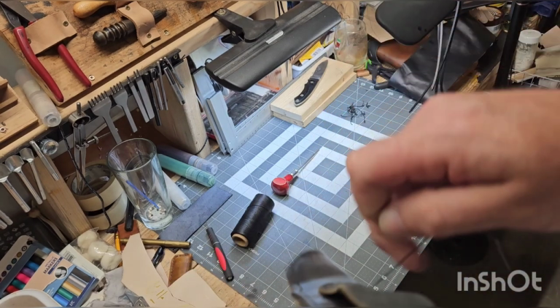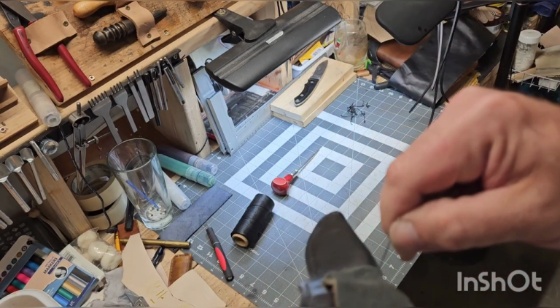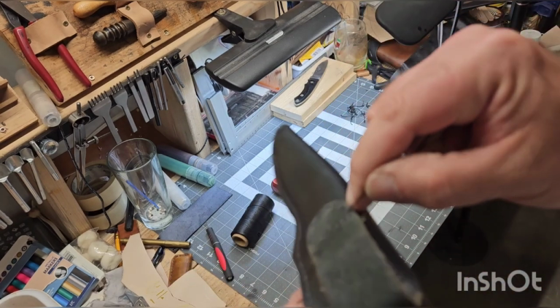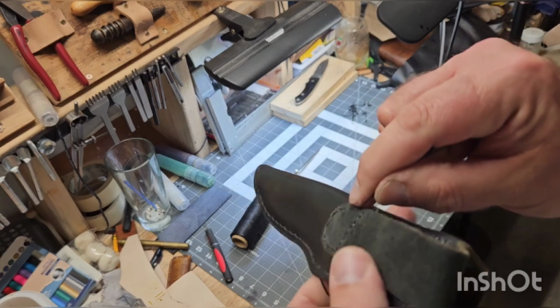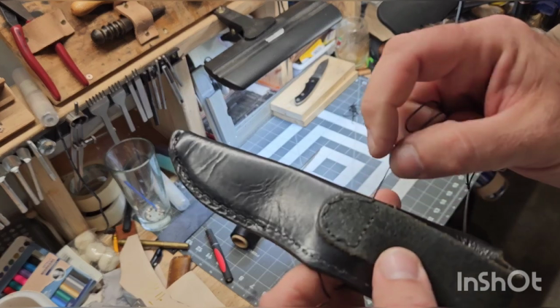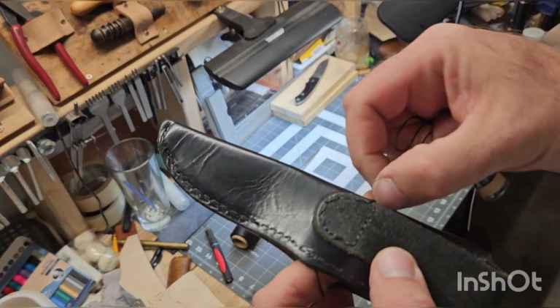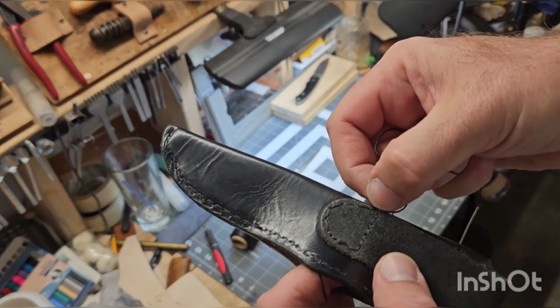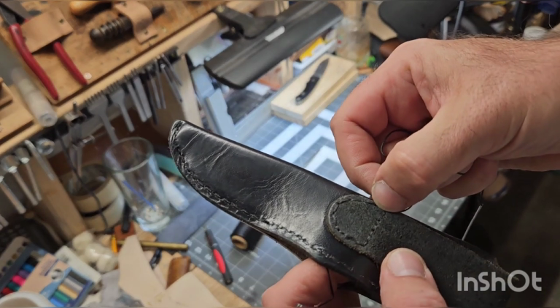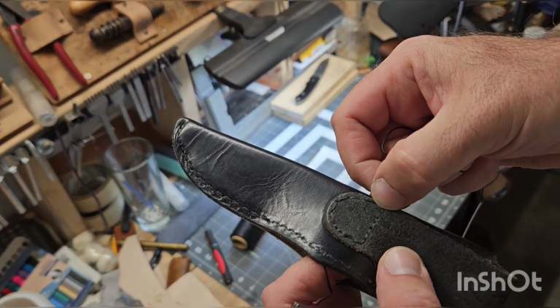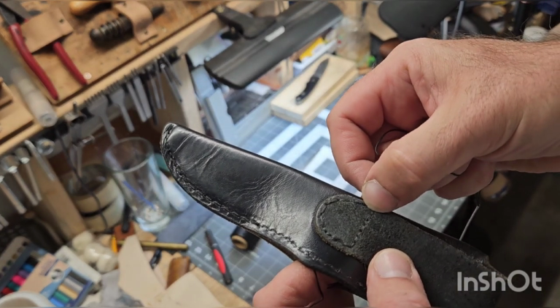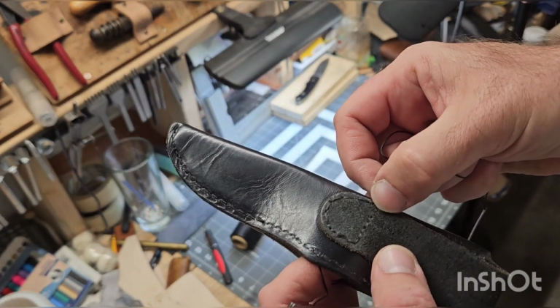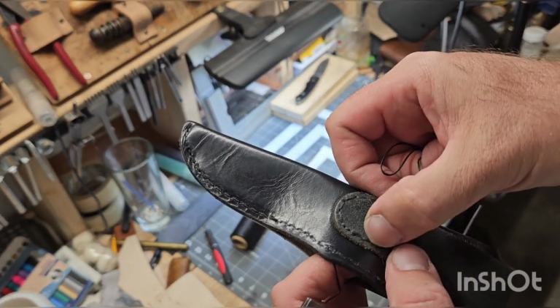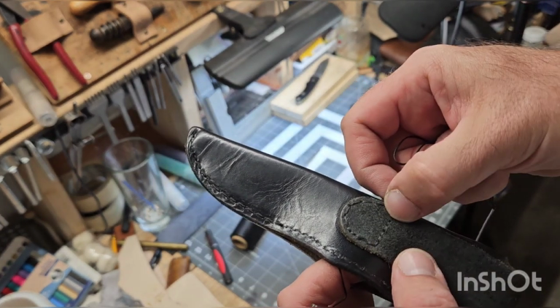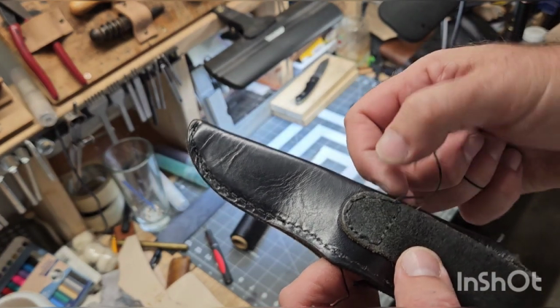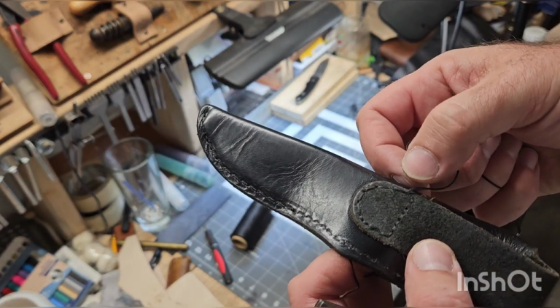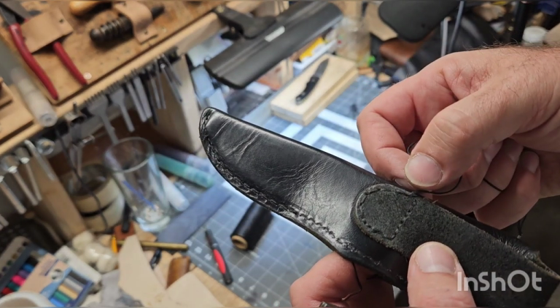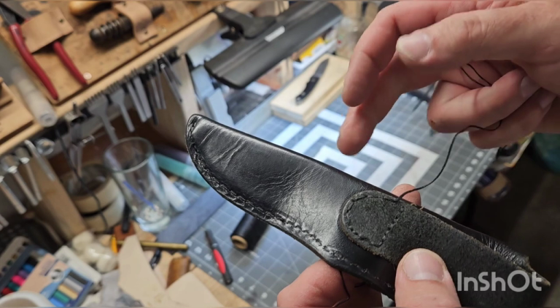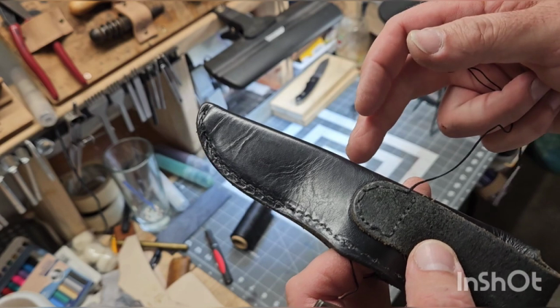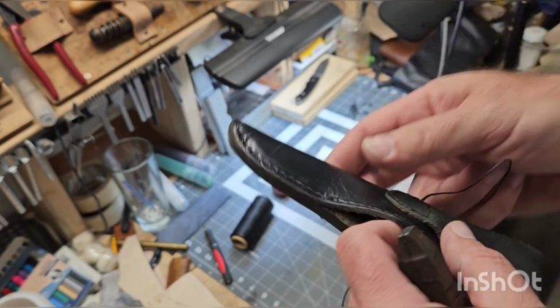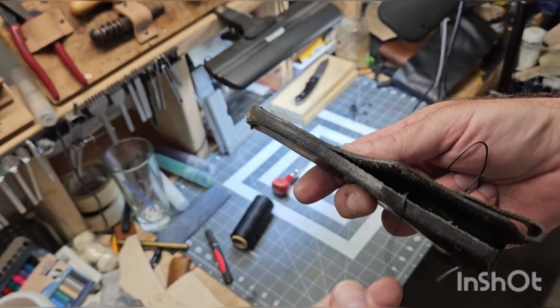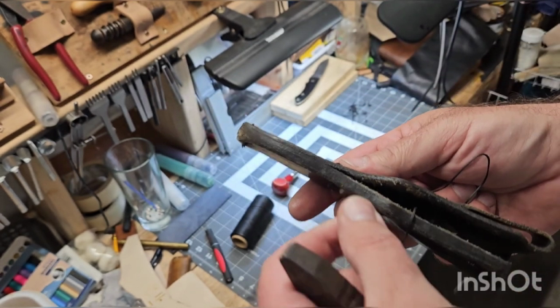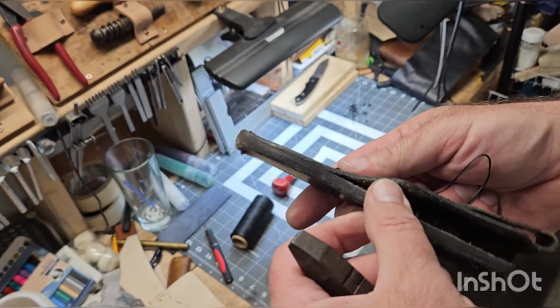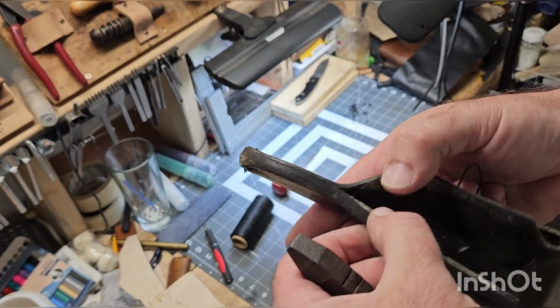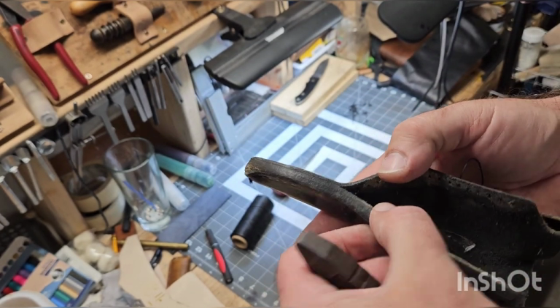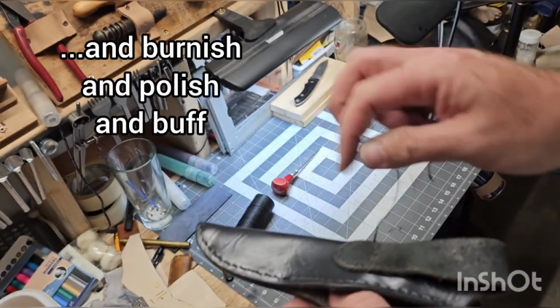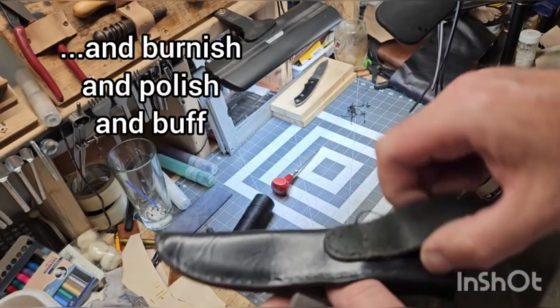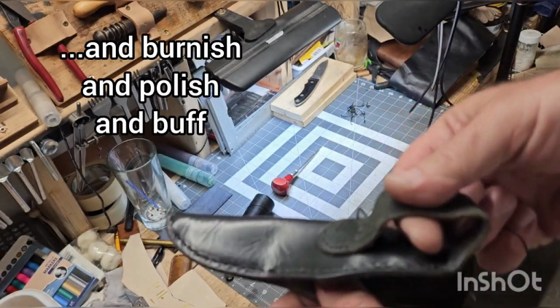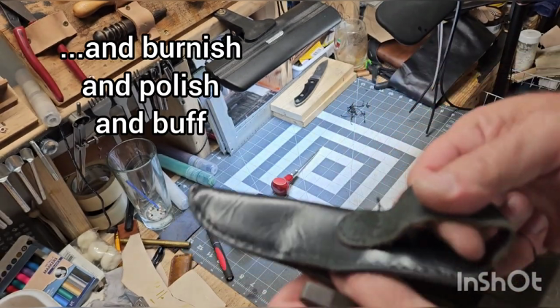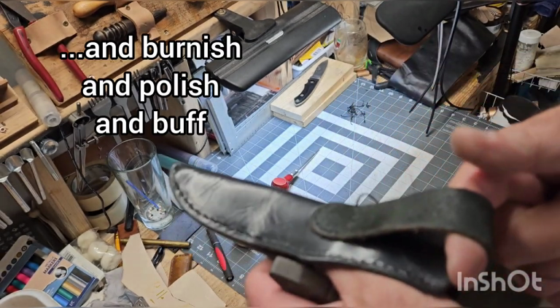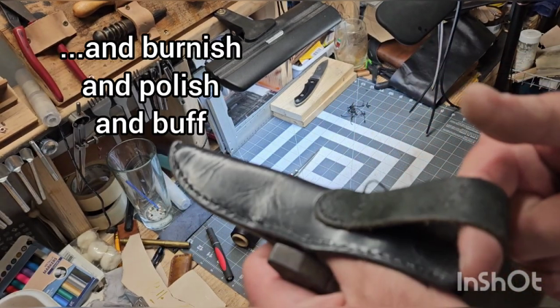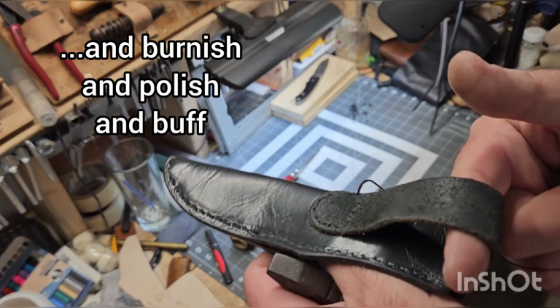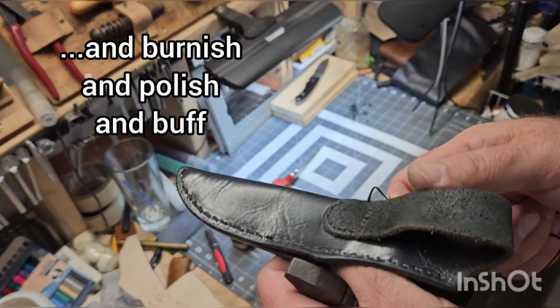I just got one more stitch here on the corner and then we'll run it over and back and be done, then get the side zipped up — but for the most part we're reattached, back in business.